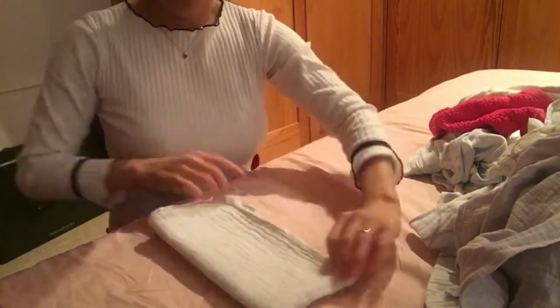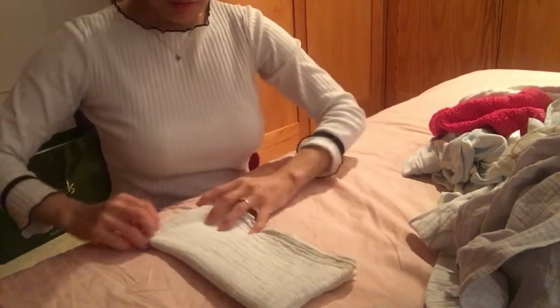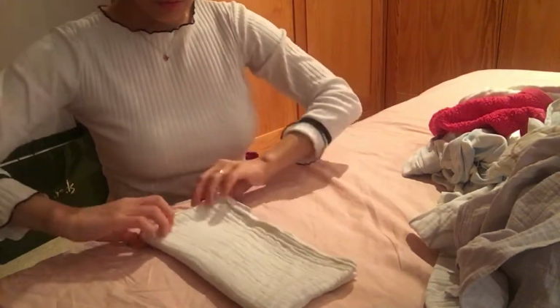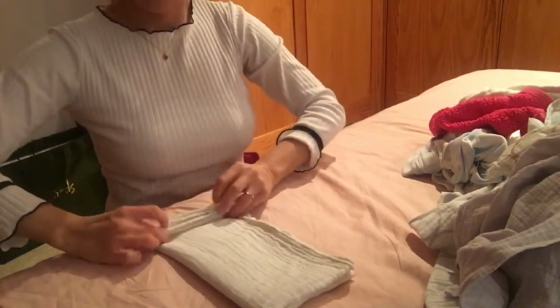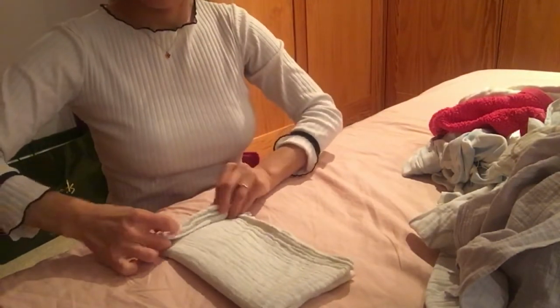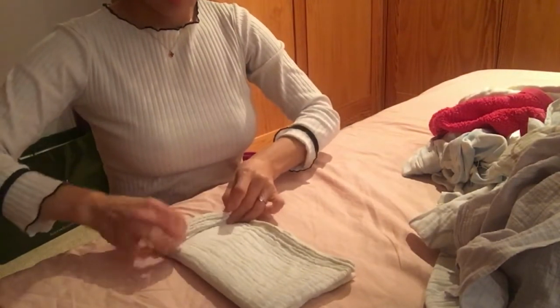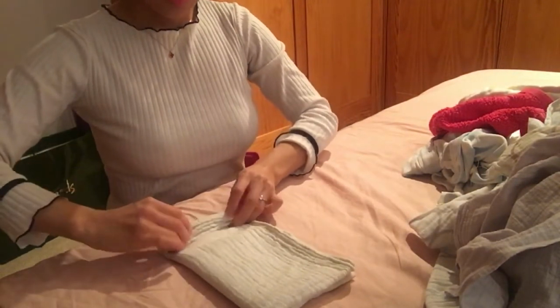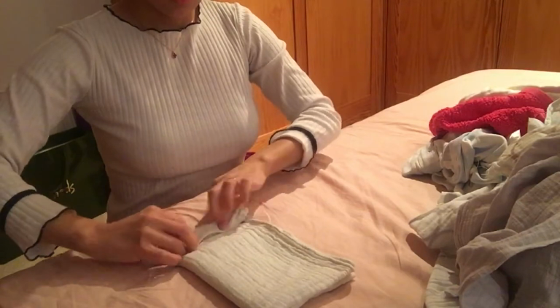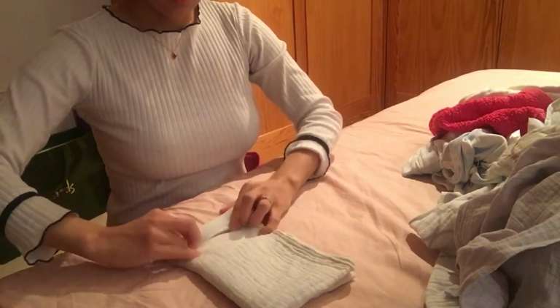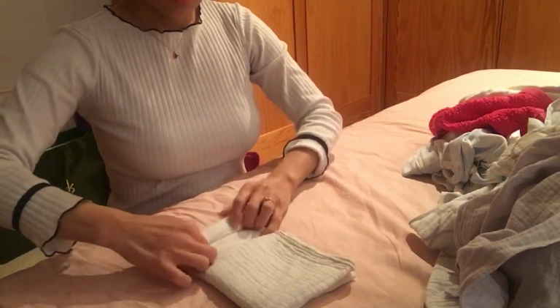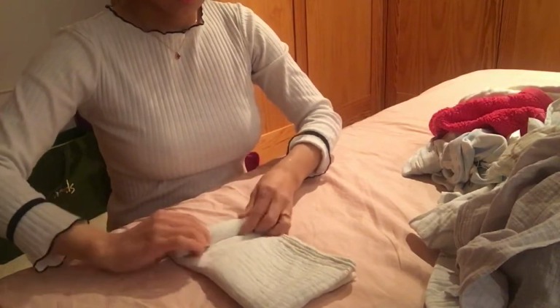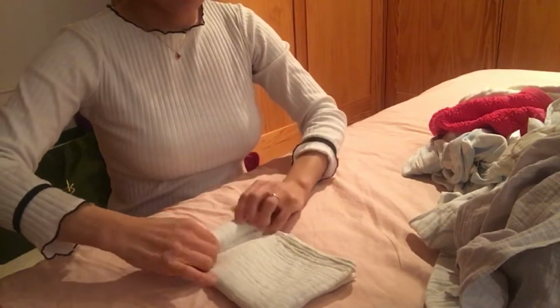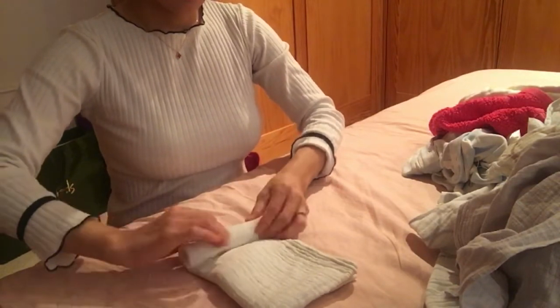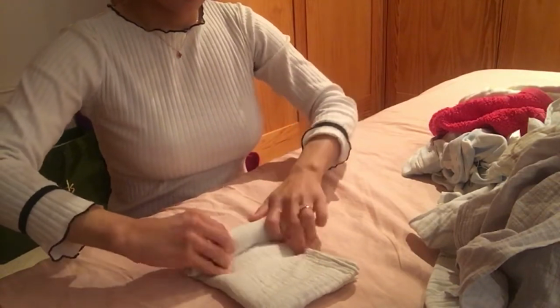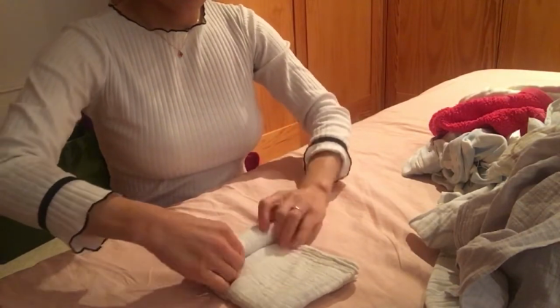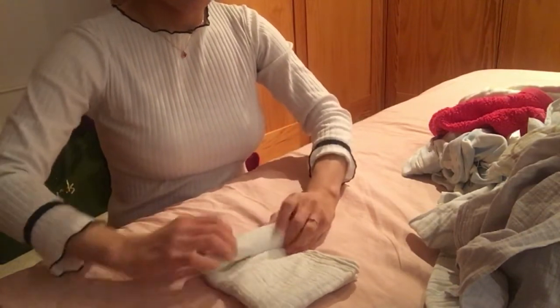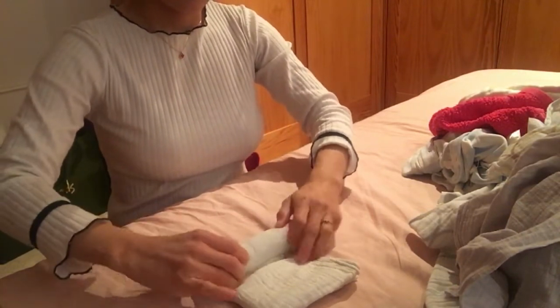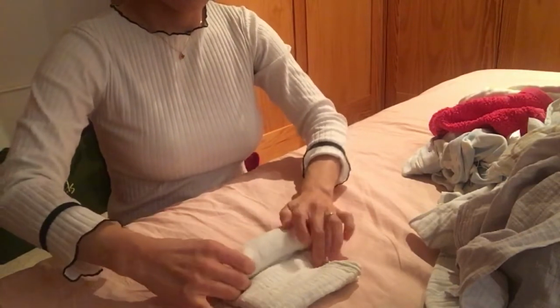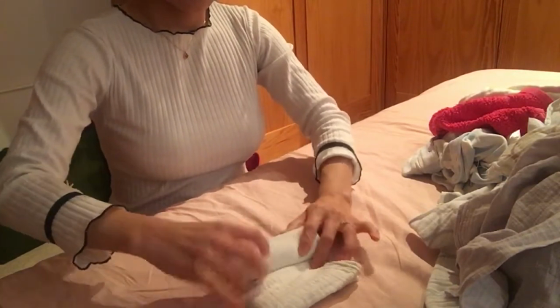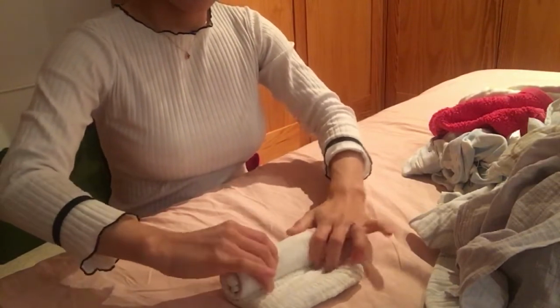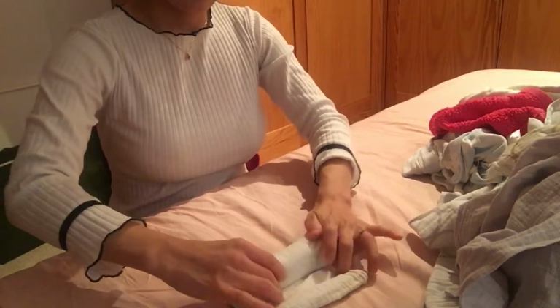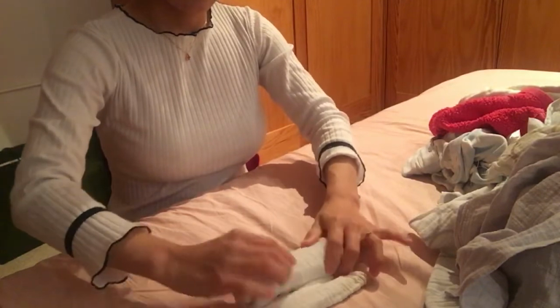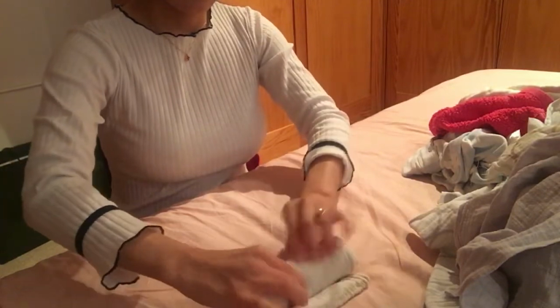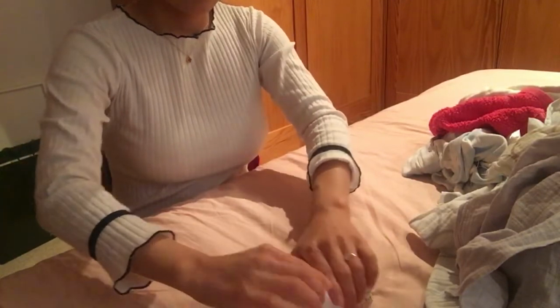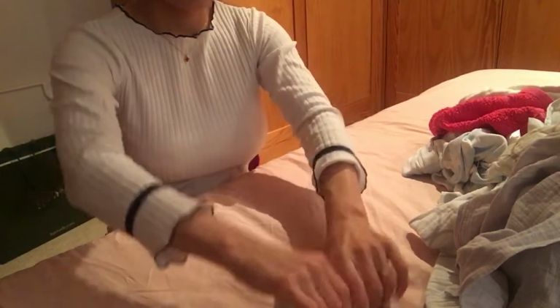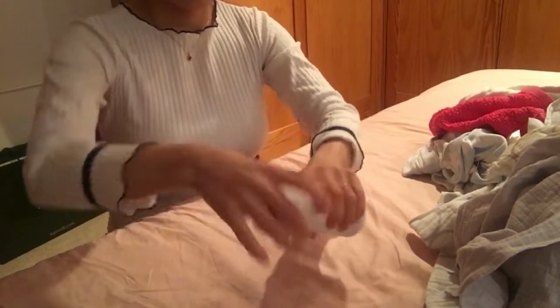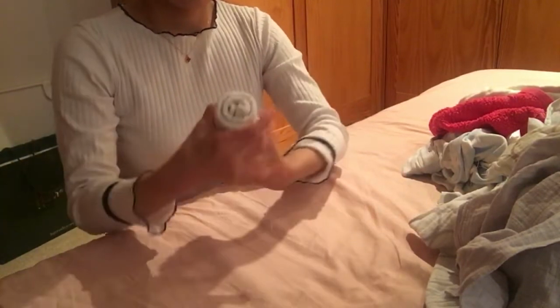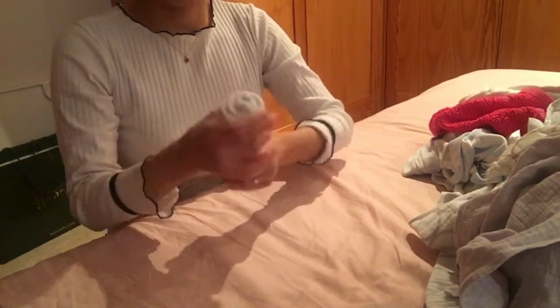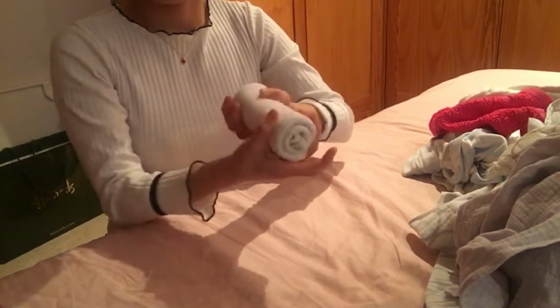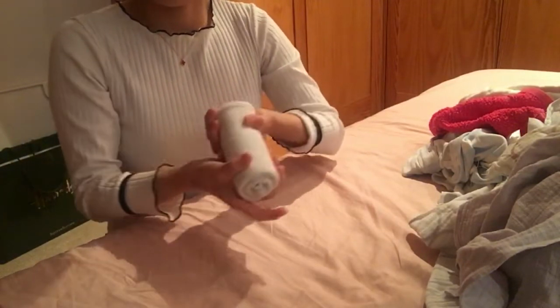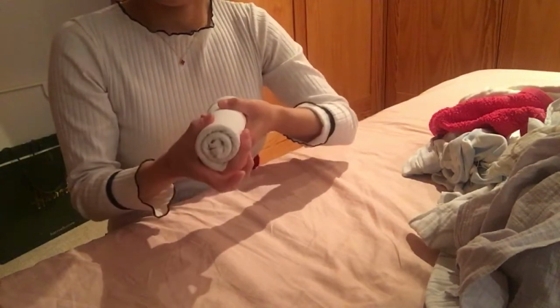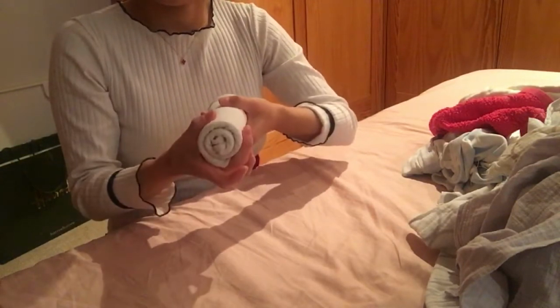Now you start fold it, like this, so this is what it looks like after it's done.